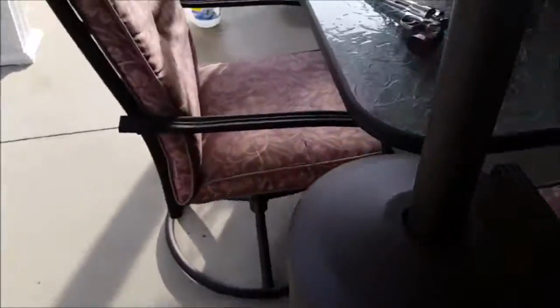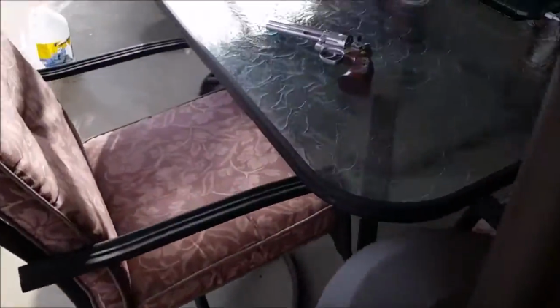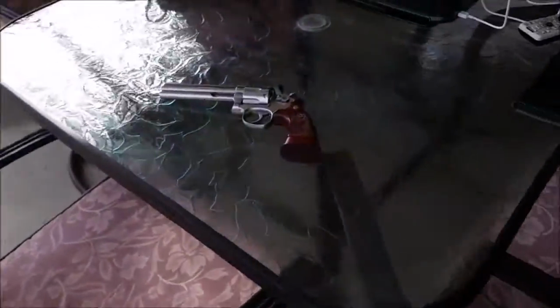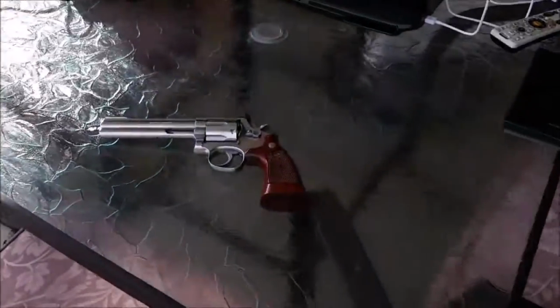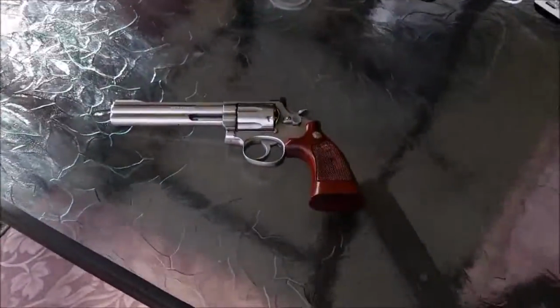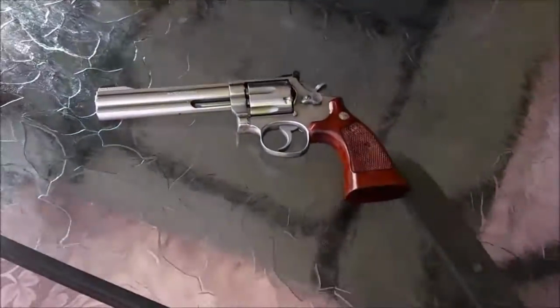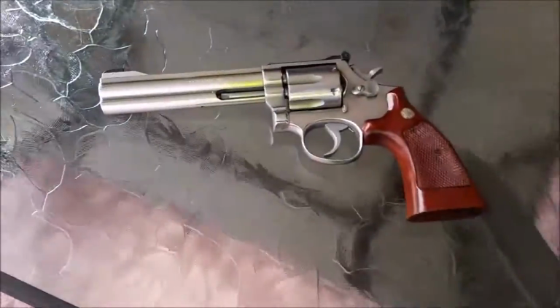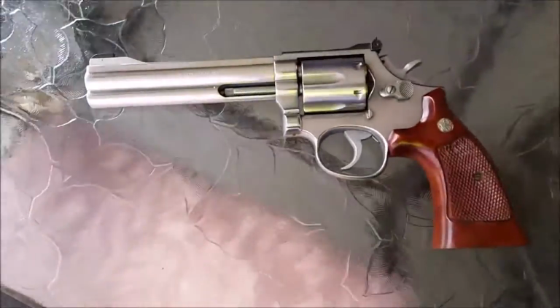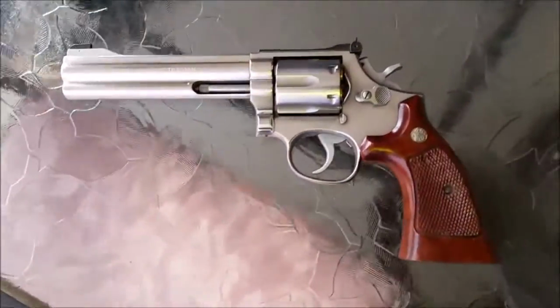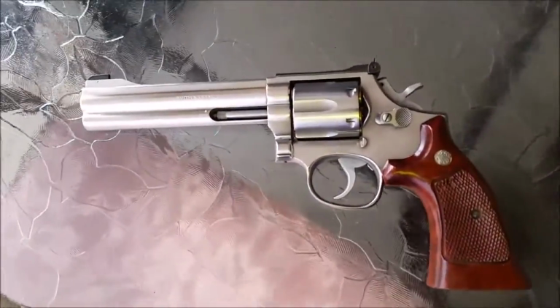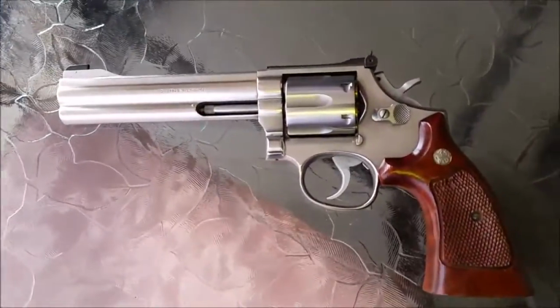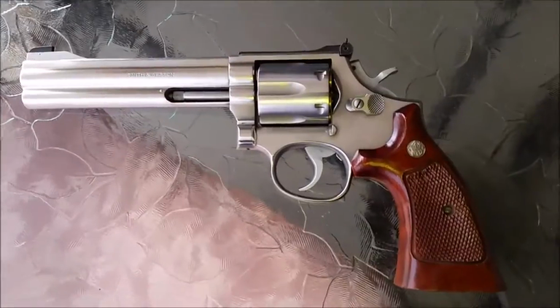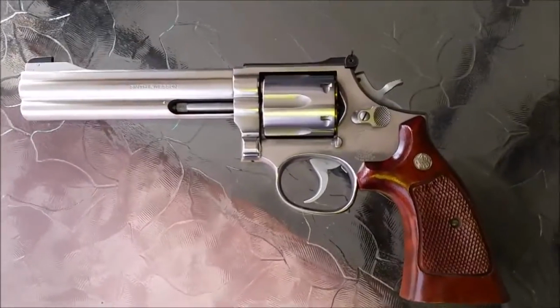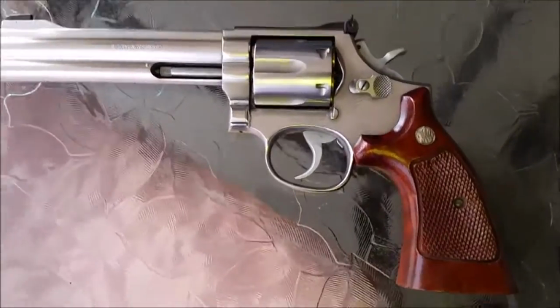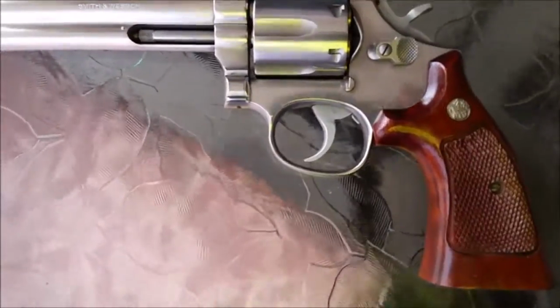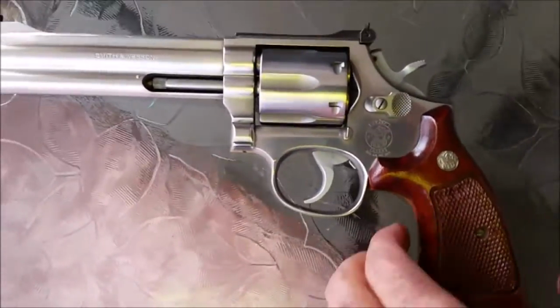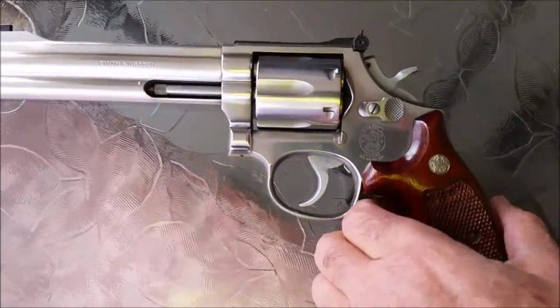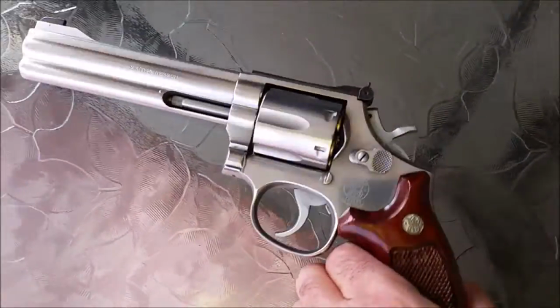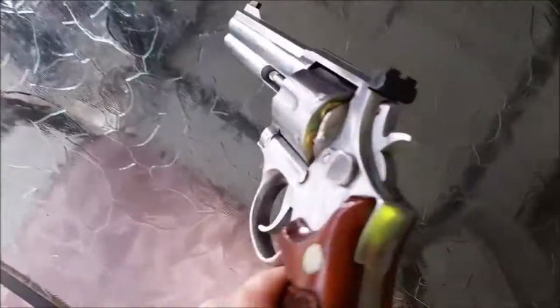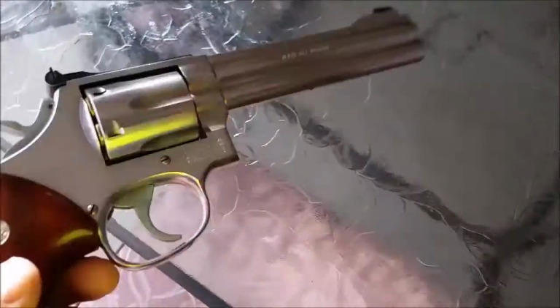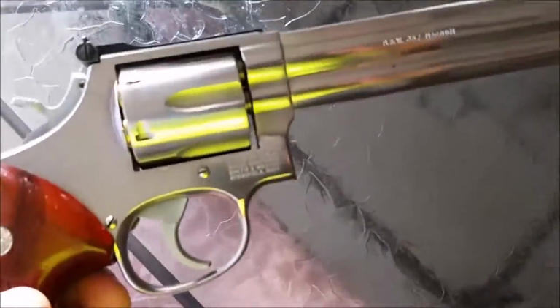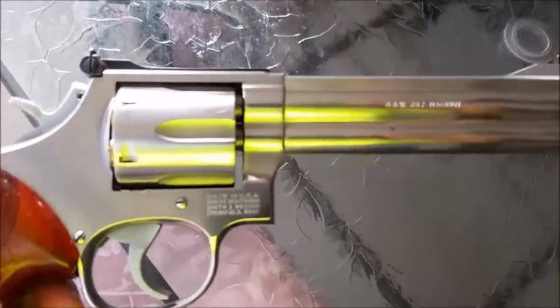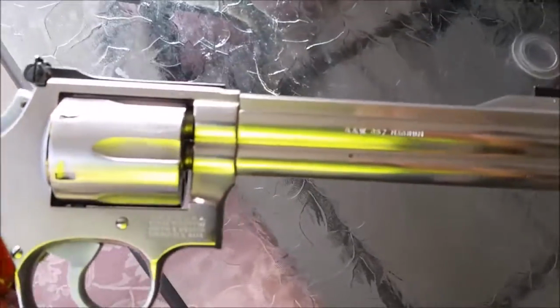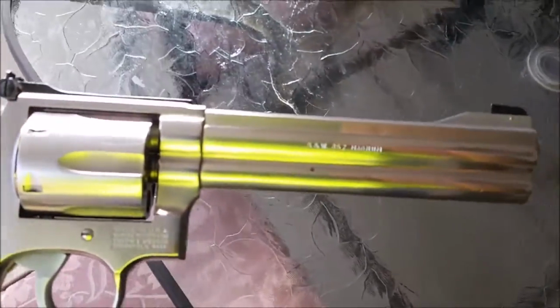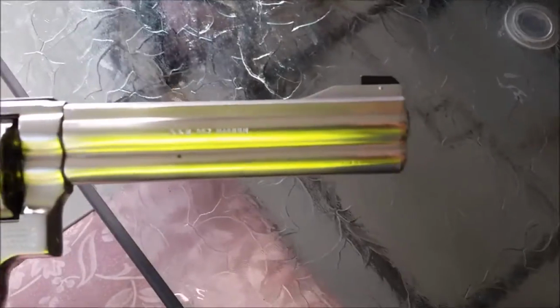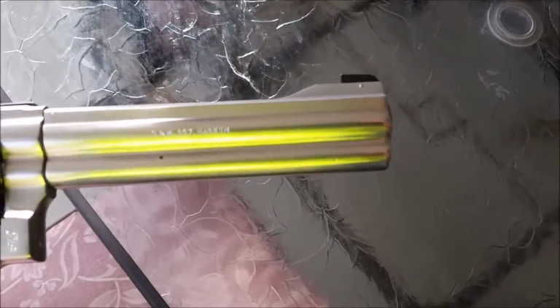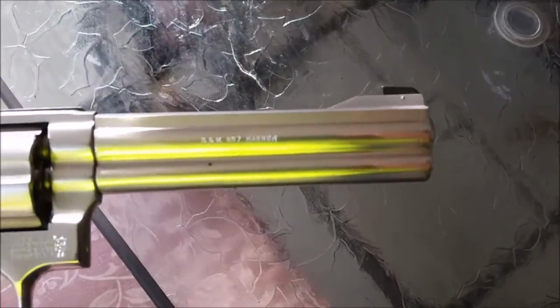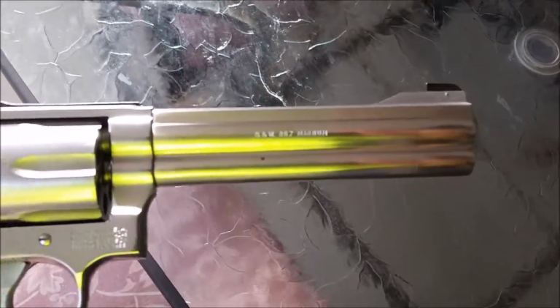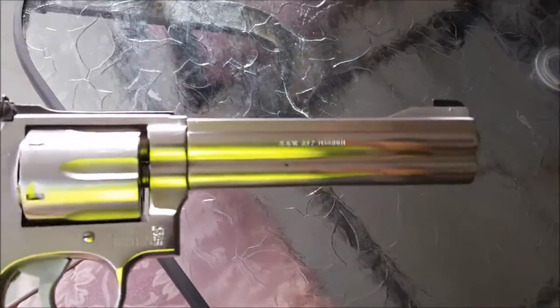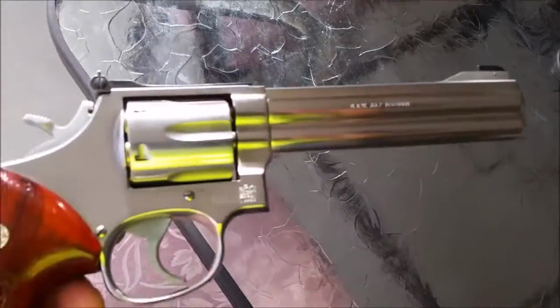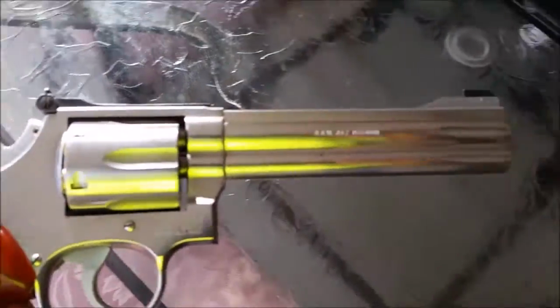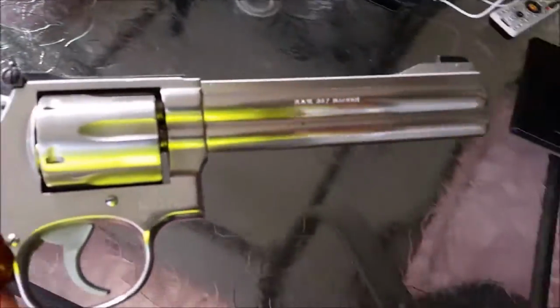Hi YouTube, Buckbuster coming back. Channel Cat, this is that 357 I was talking to you about the other night. Model 686, sporting a 6-inch barrel.